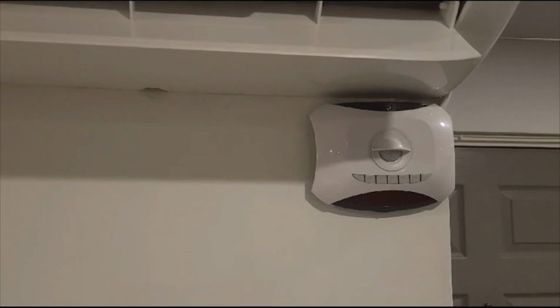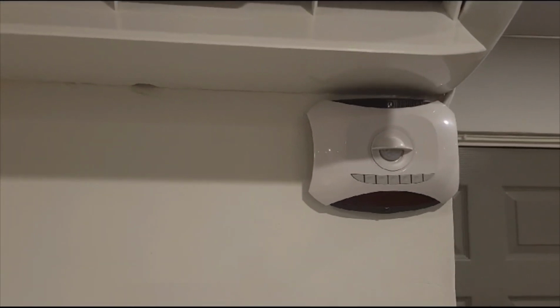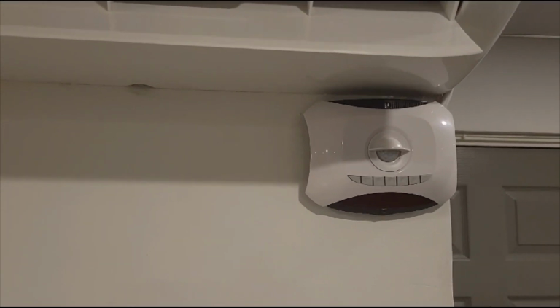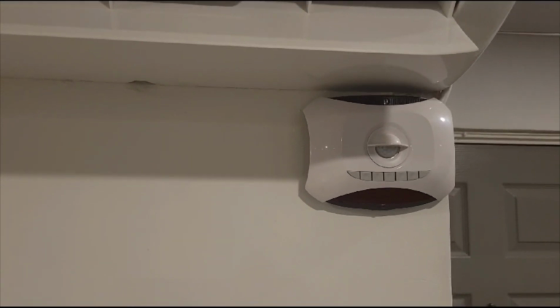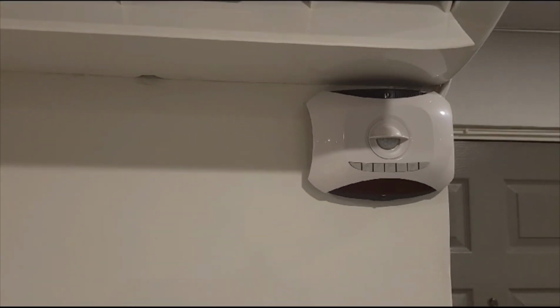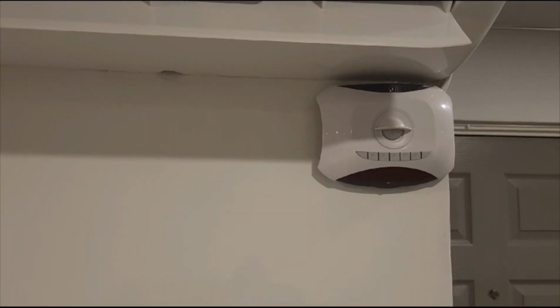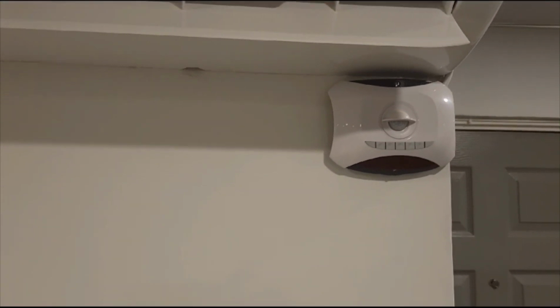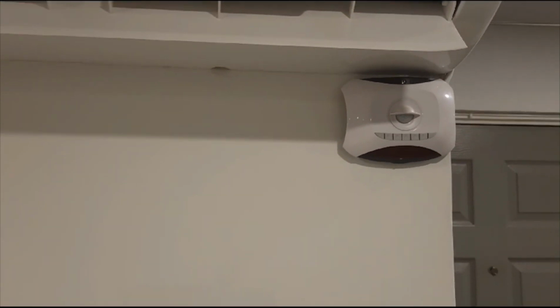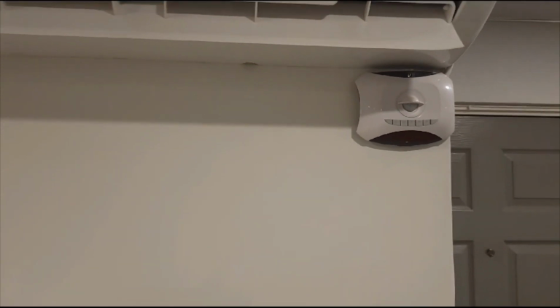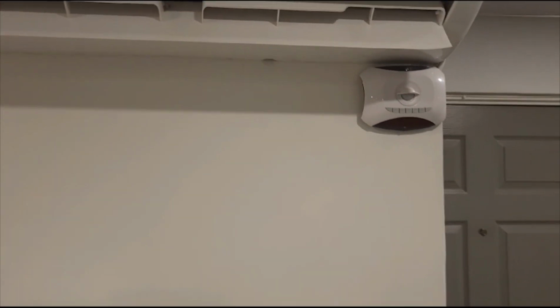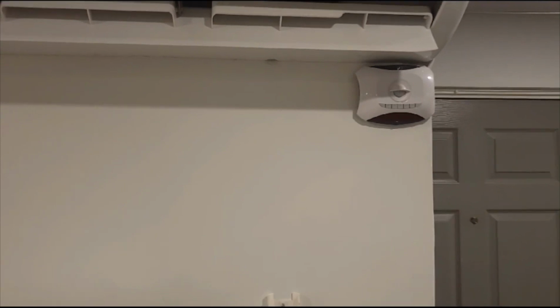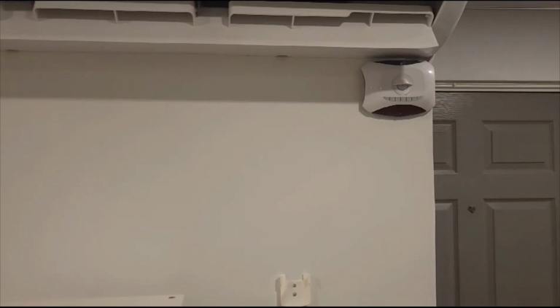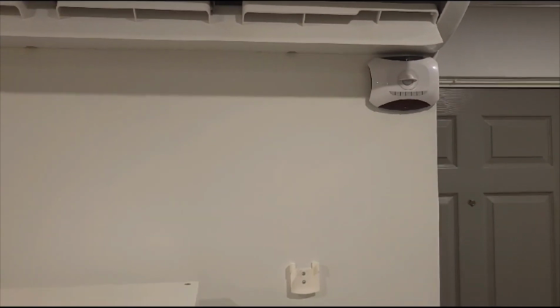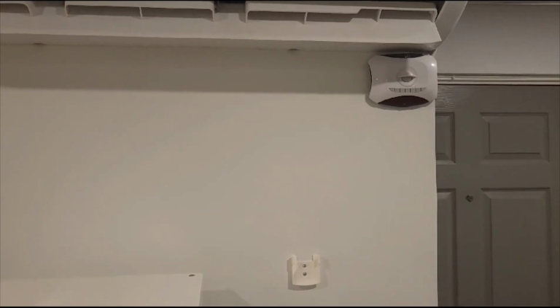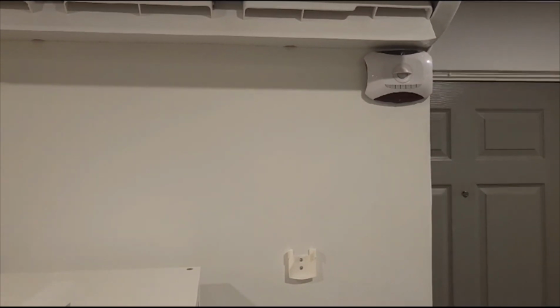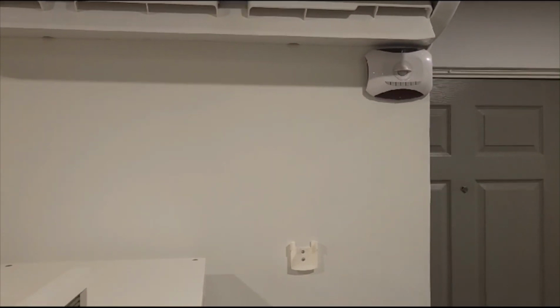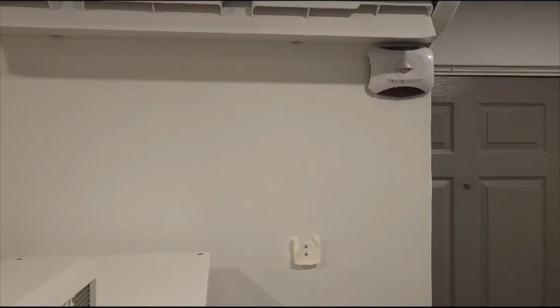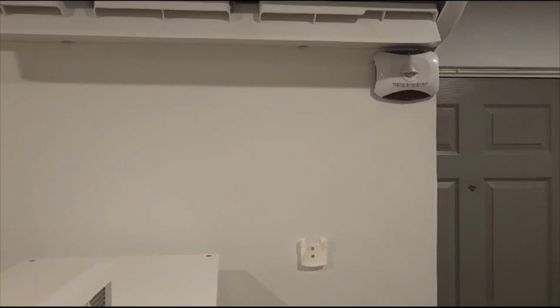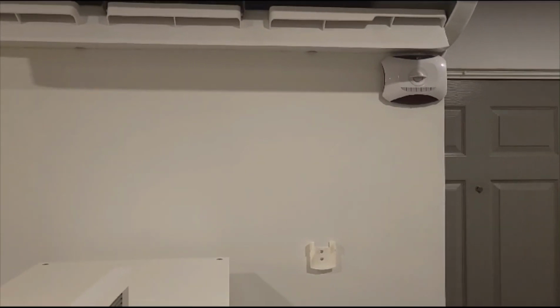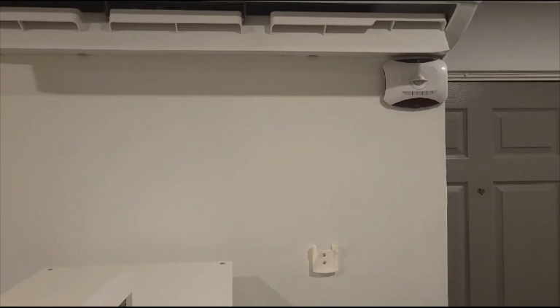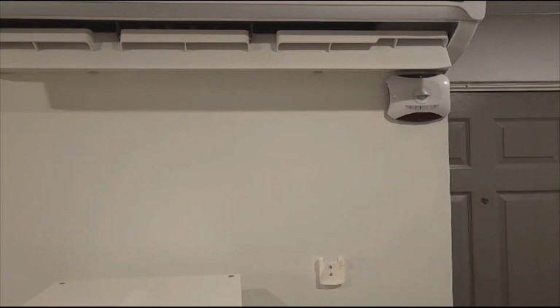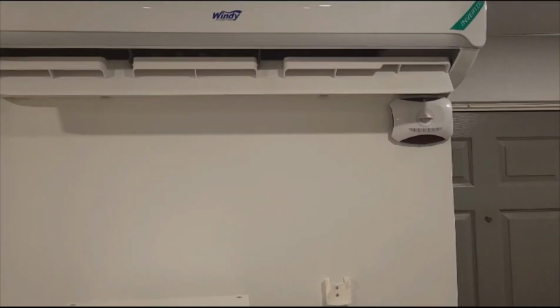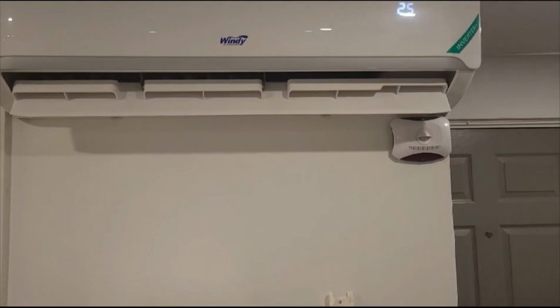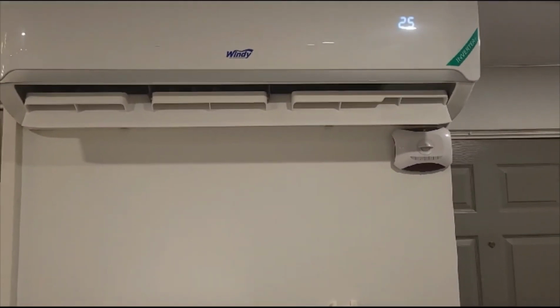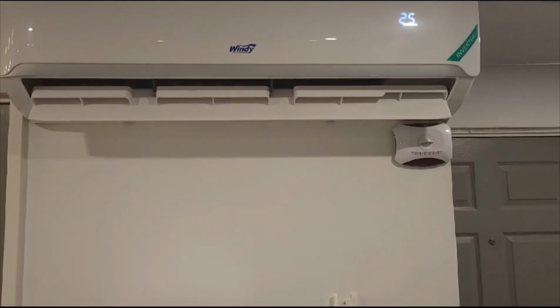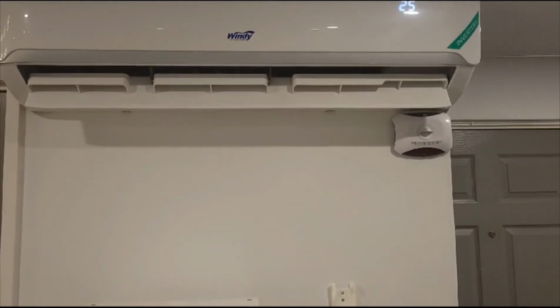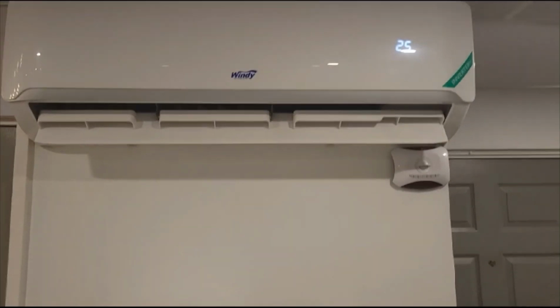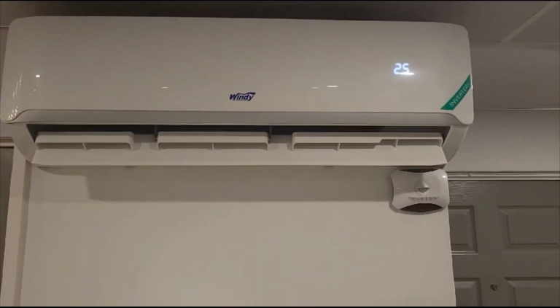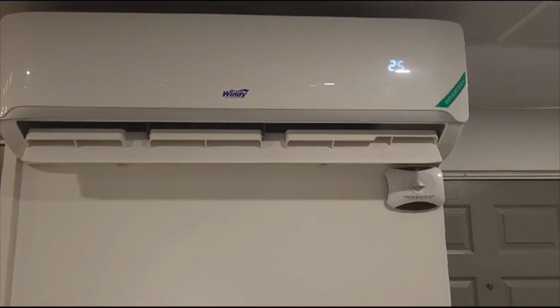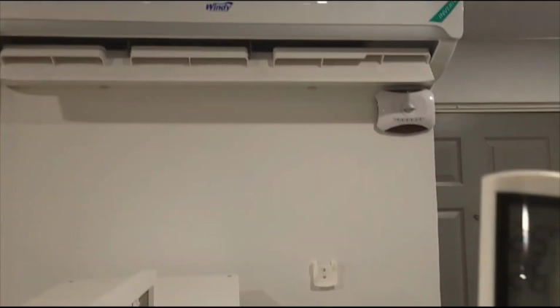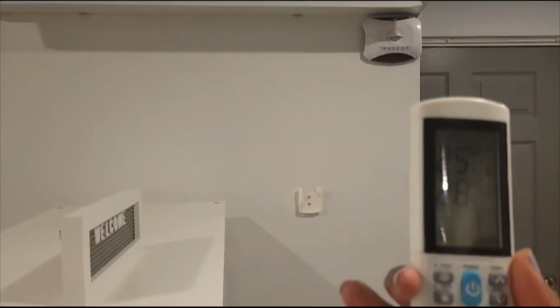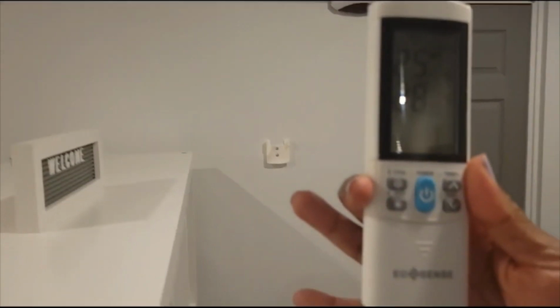What I am showing you right now is our ecosystem monitor. This actually helps us run the units a little more efficiently, helping us be more cost effective so we can pass on the savings to our guests.